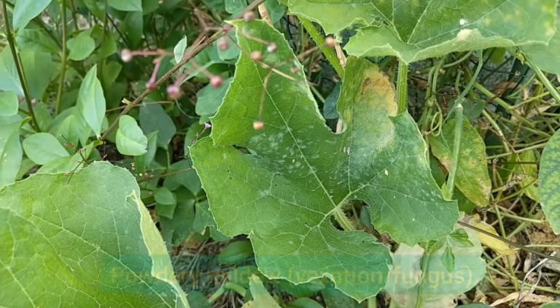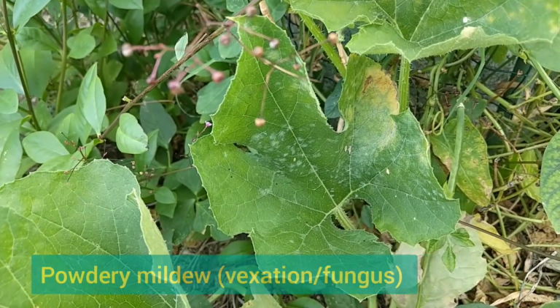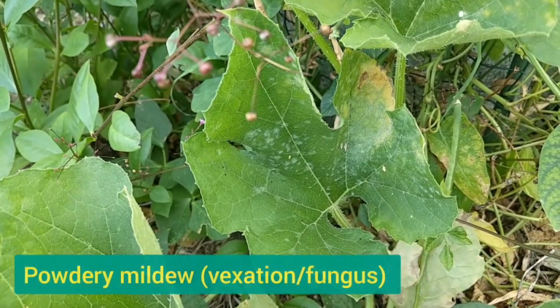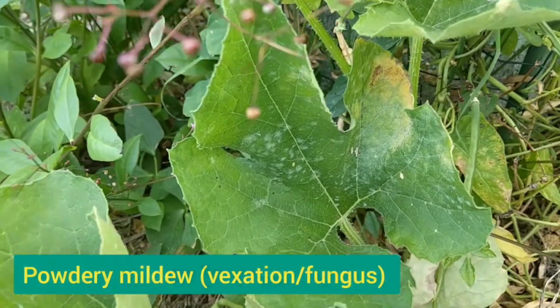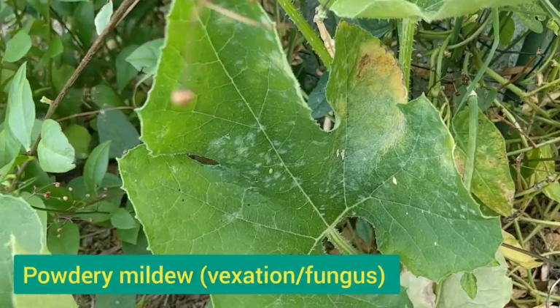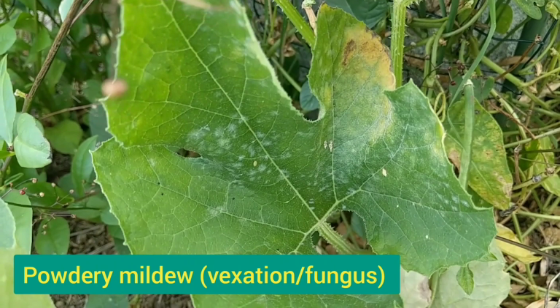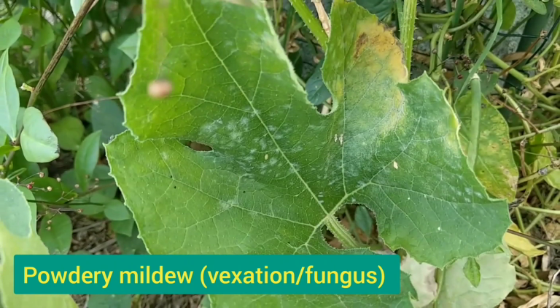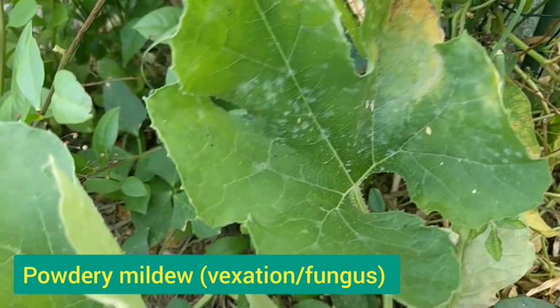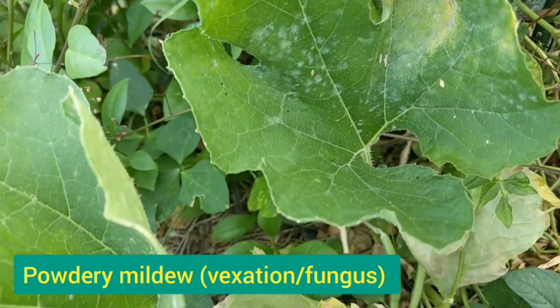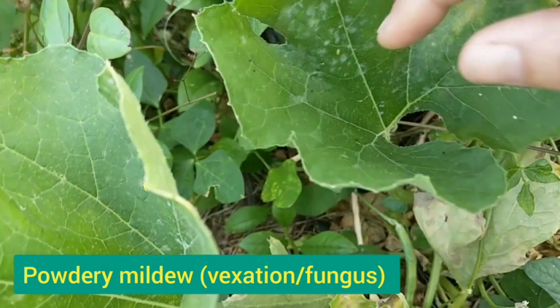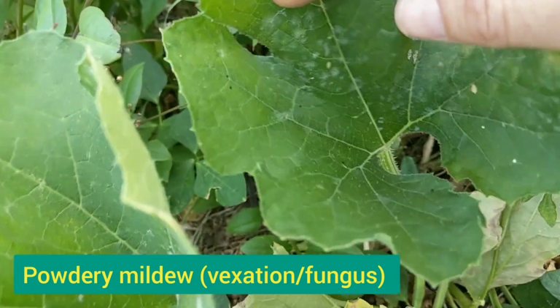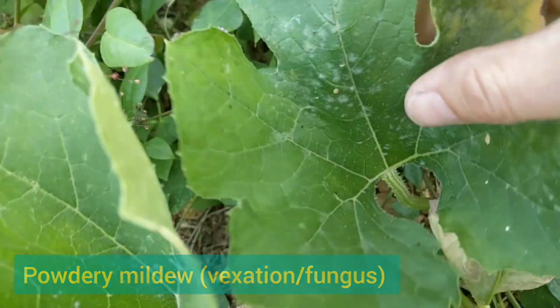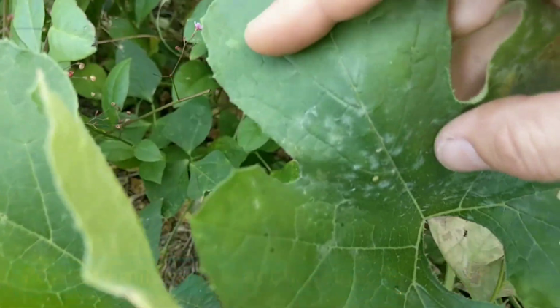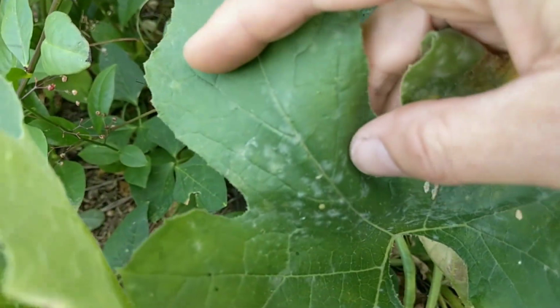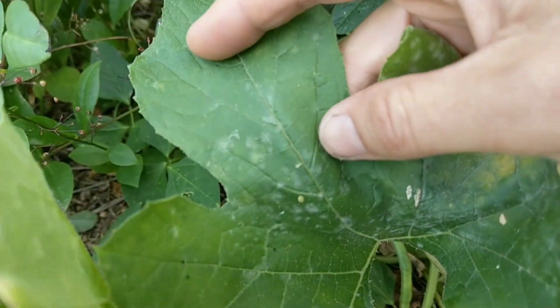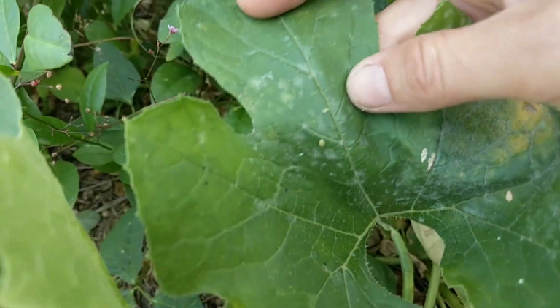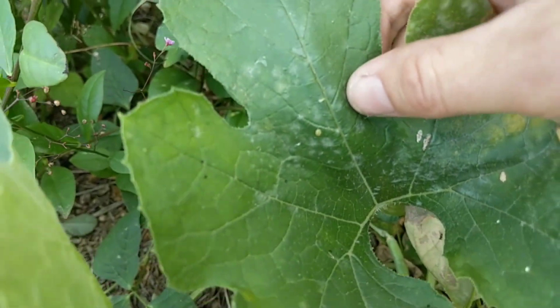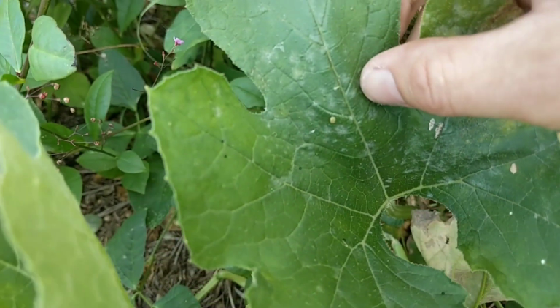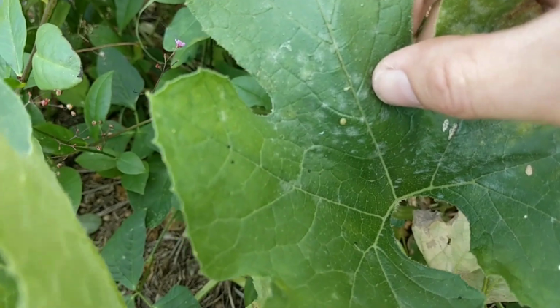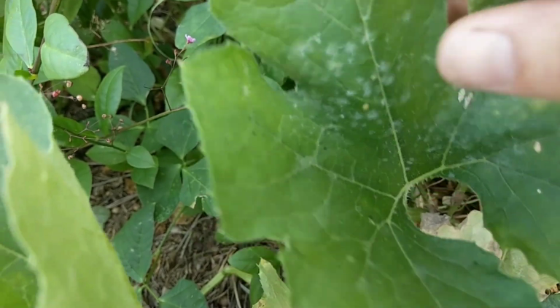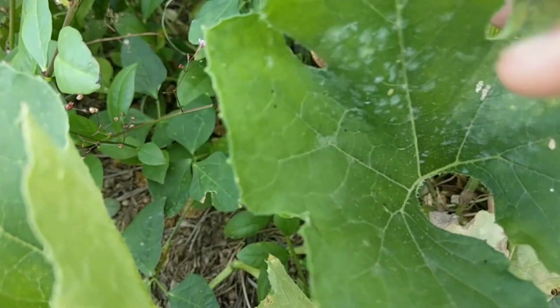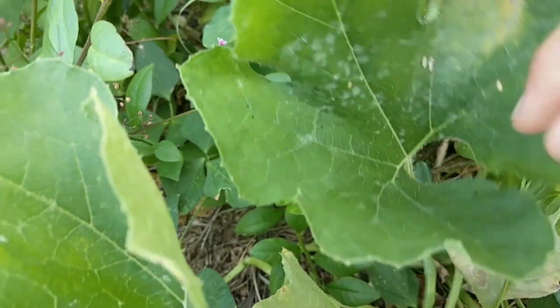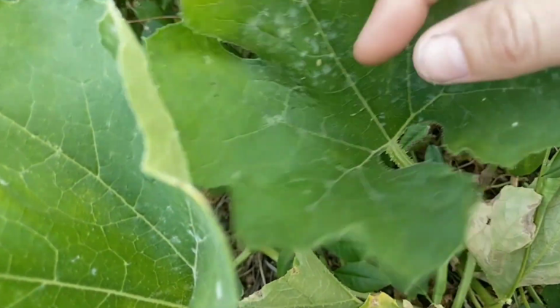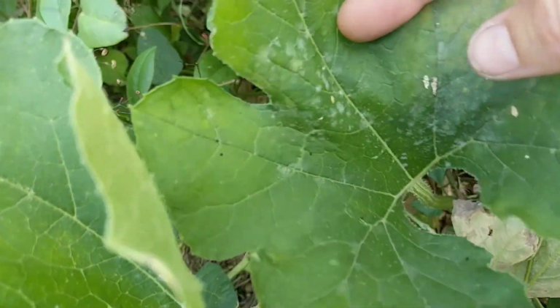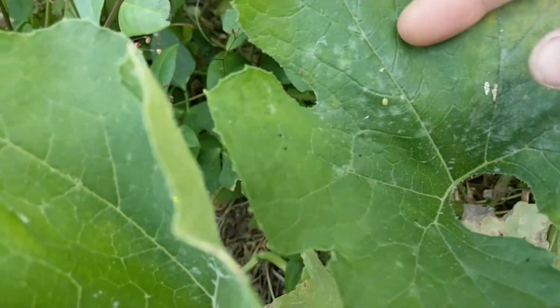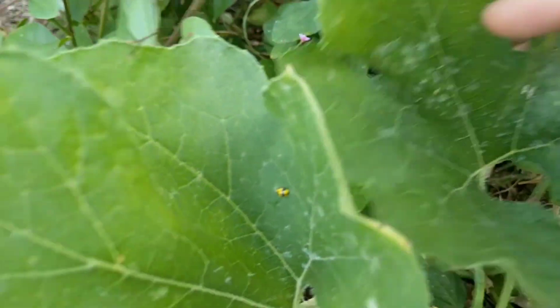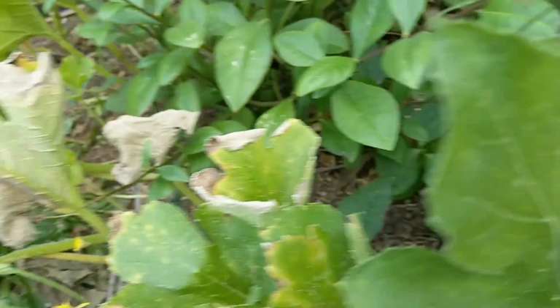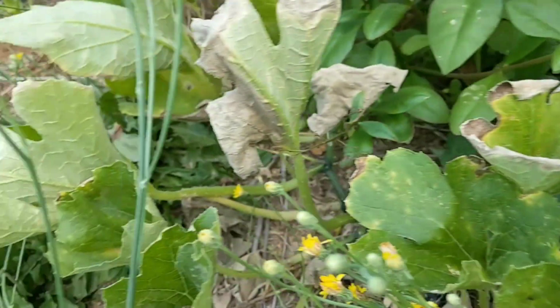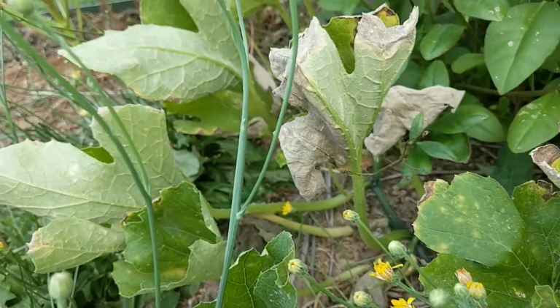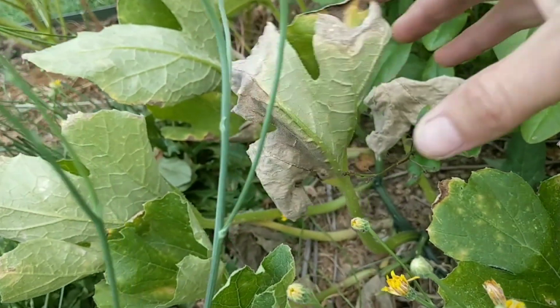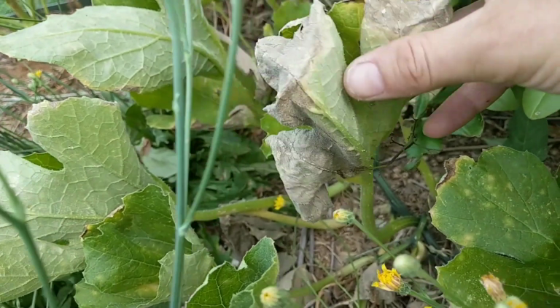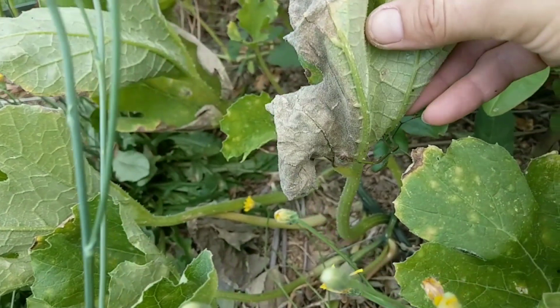Powdery mildew — it is a vexation, it is a fungus. It's very easy to recognise: it creates these spots on the leaves, and they are white and powdery. It will eventually kill the leaves.